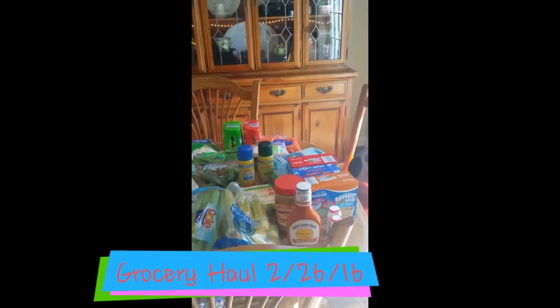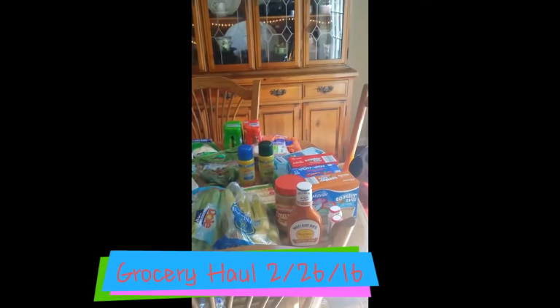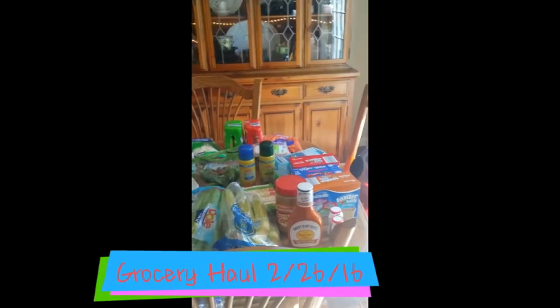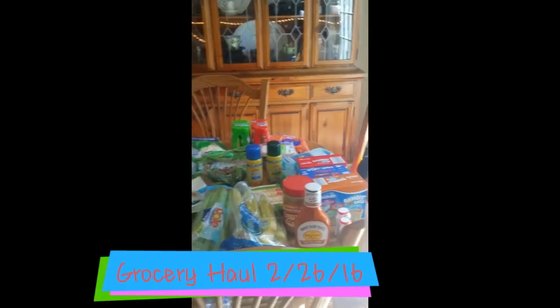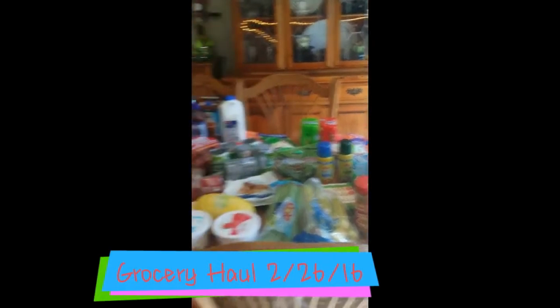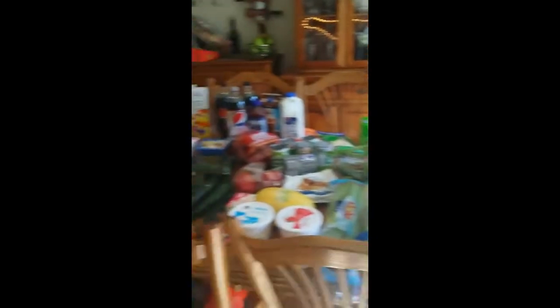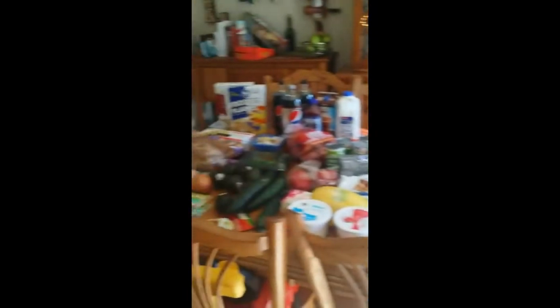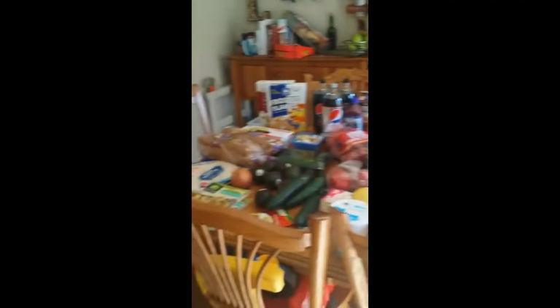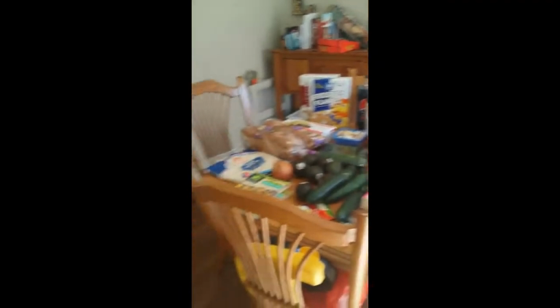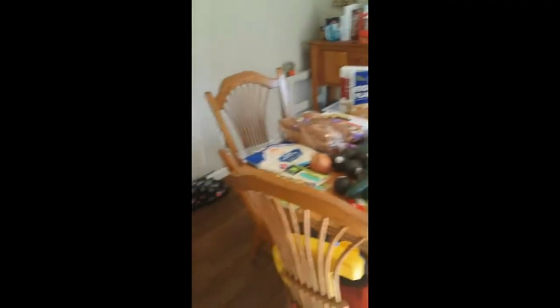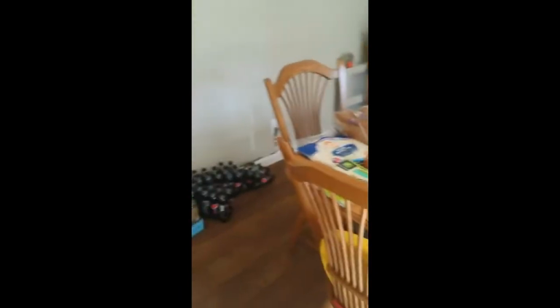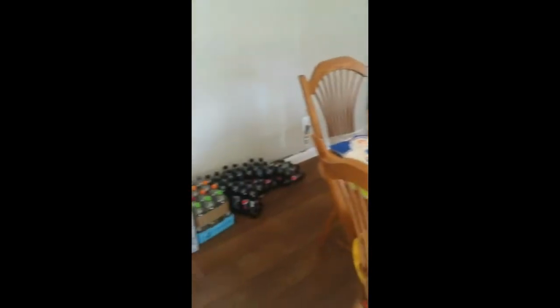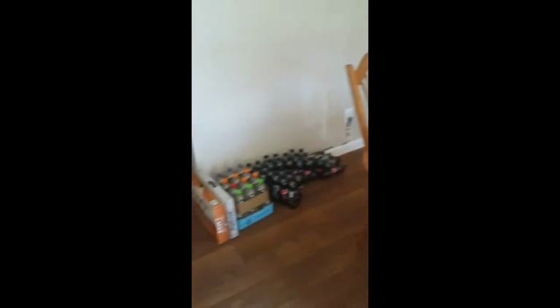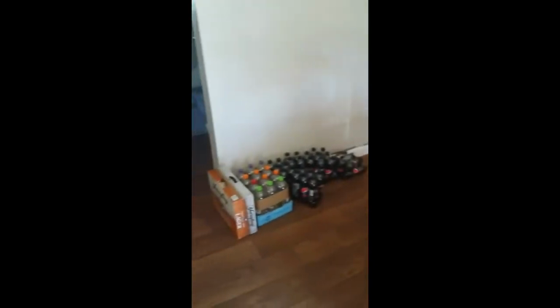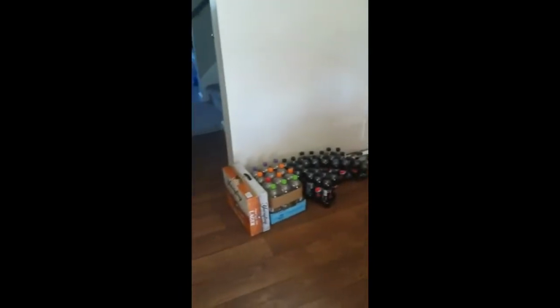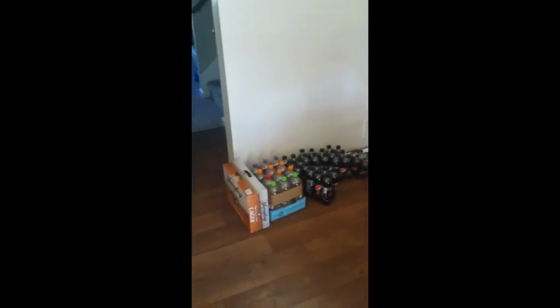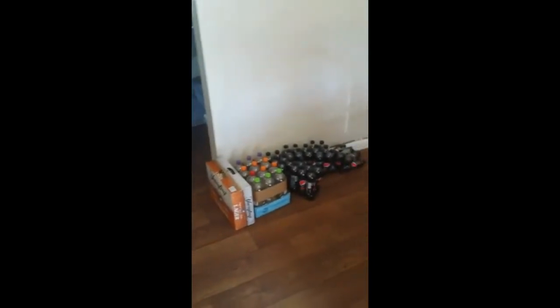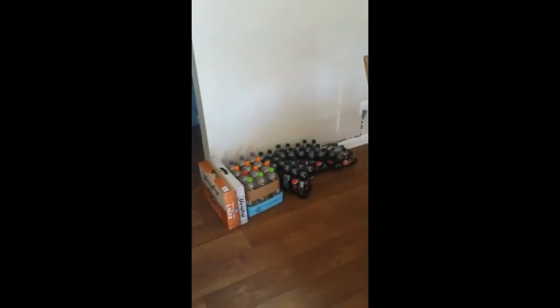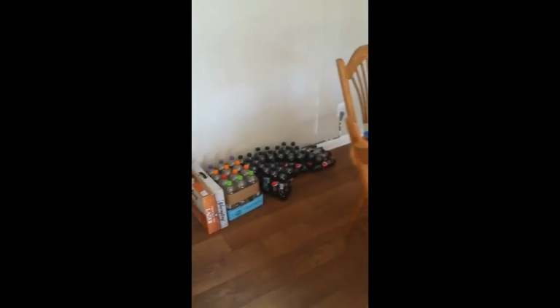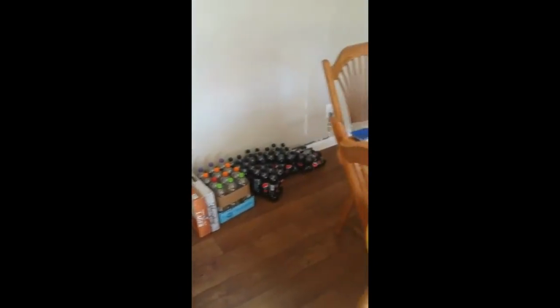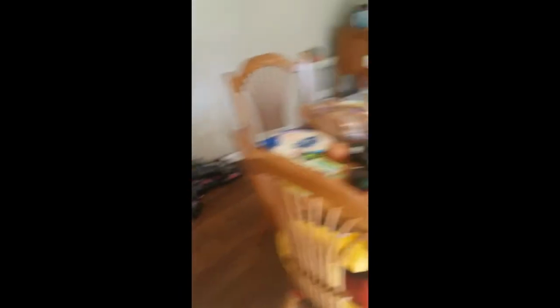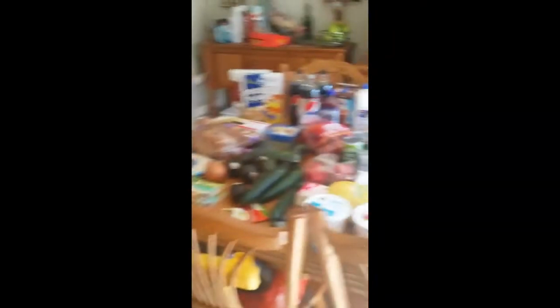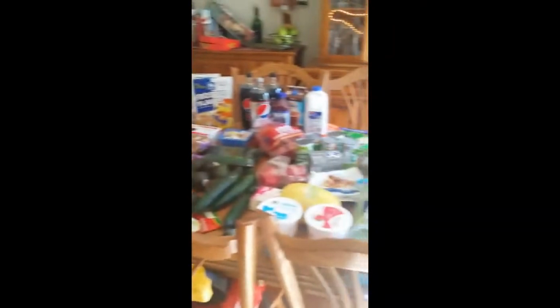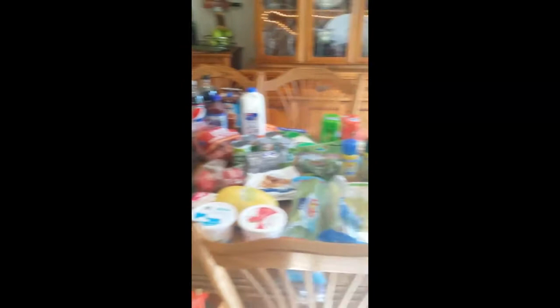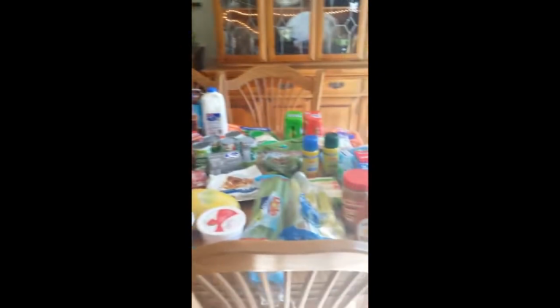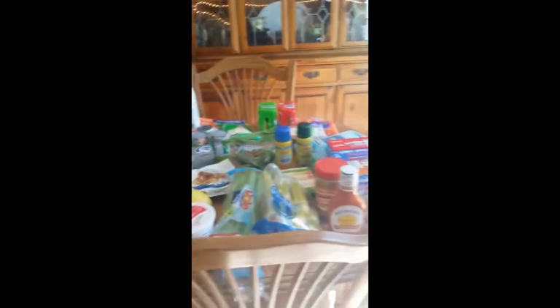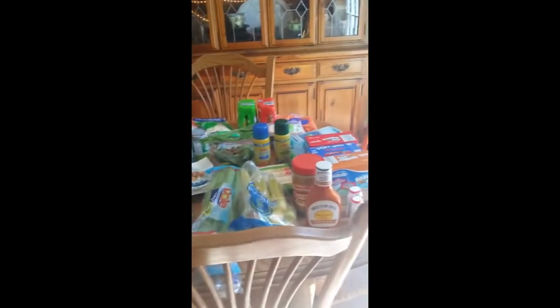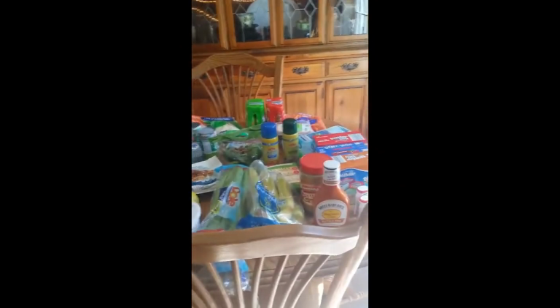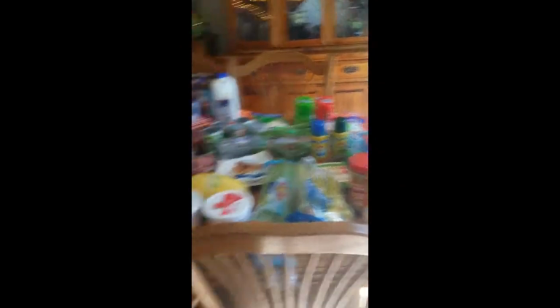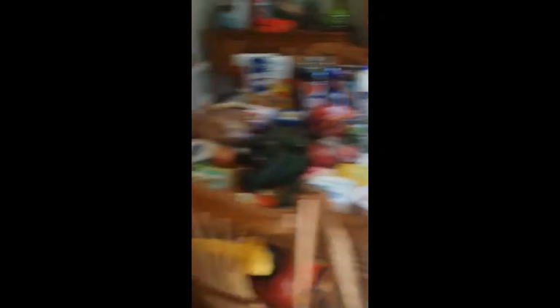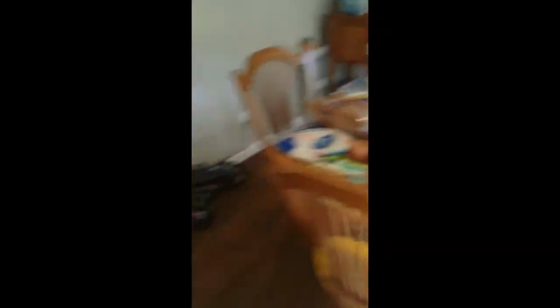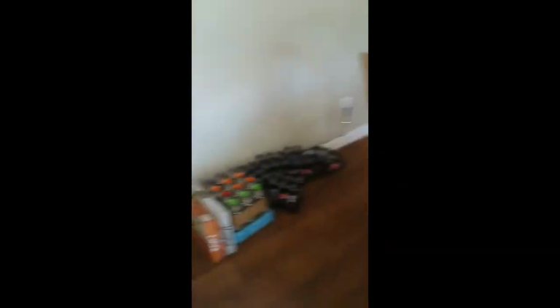Hi guys! So I have another grocery haul for you. I feel like I've done a ton of hauls this week — it's just been one of those weeks. But it is Friday so it was my day to go. So here we go, let's start.